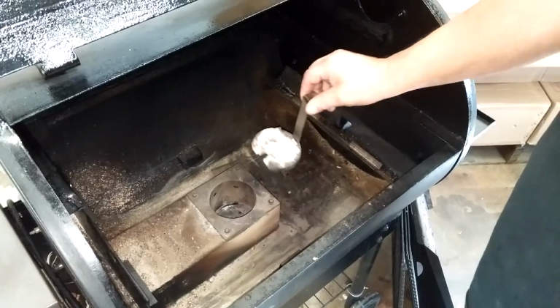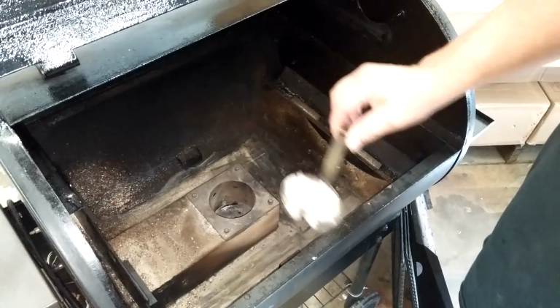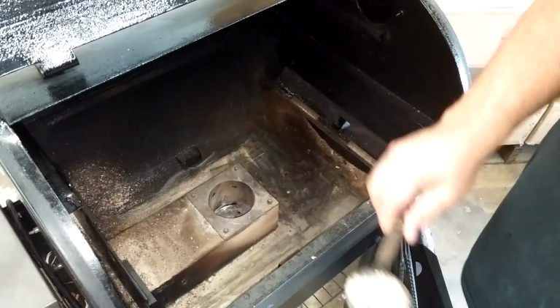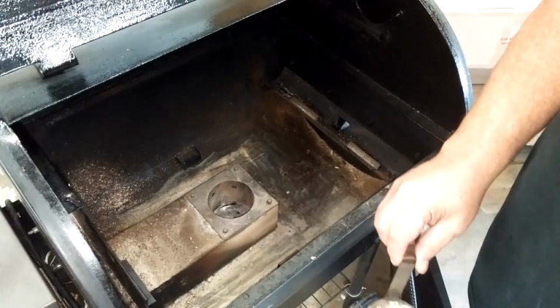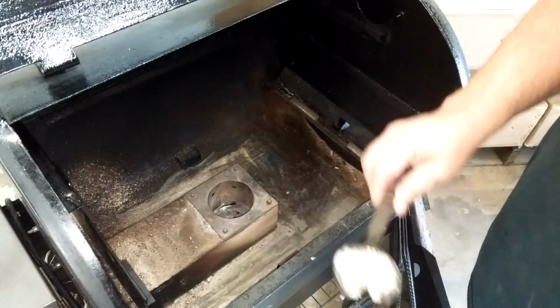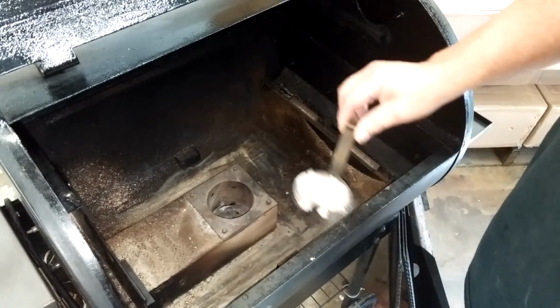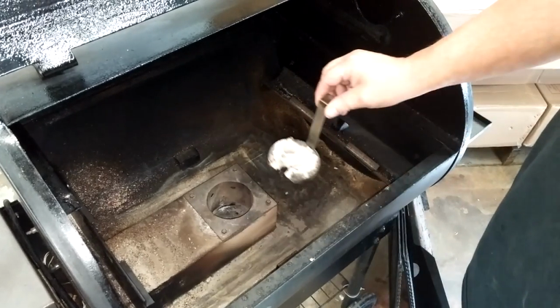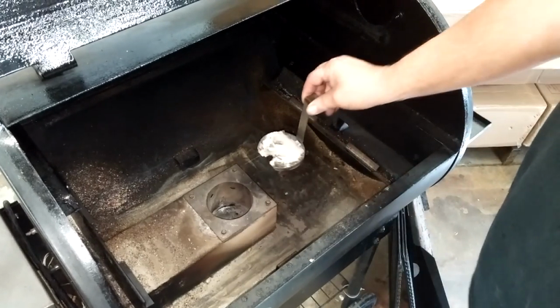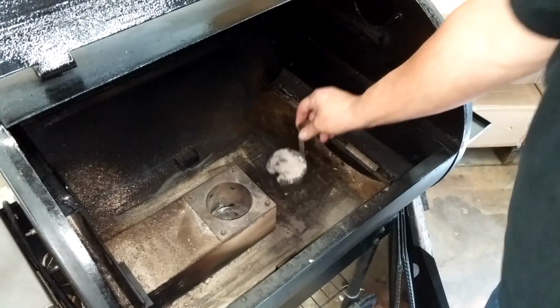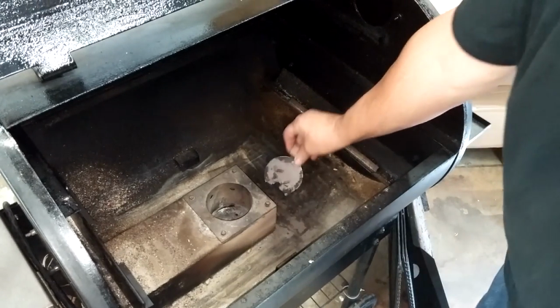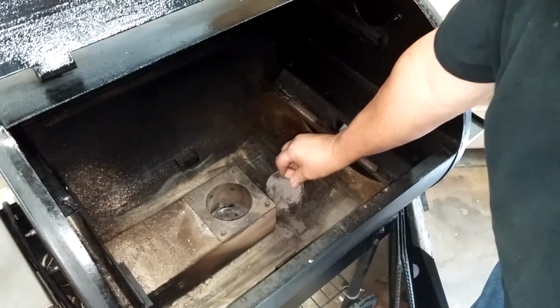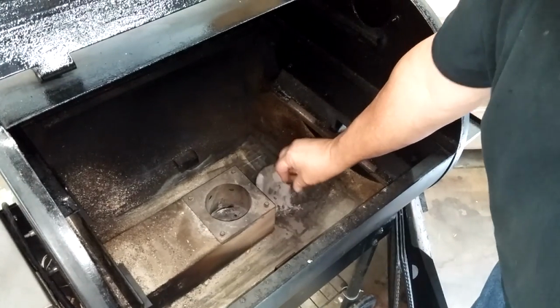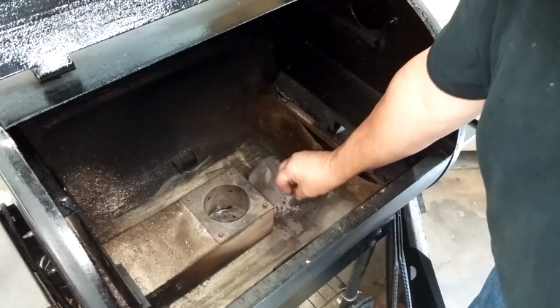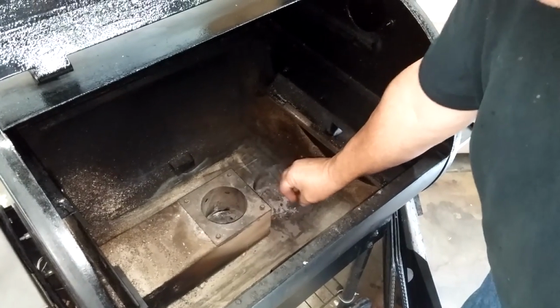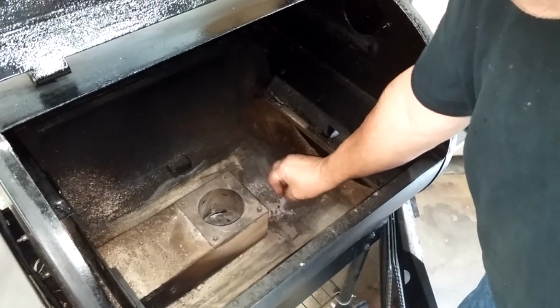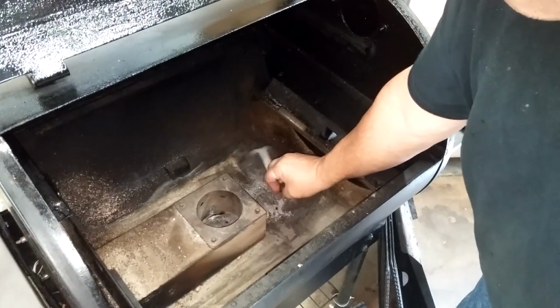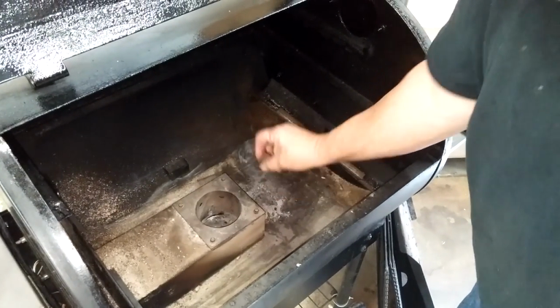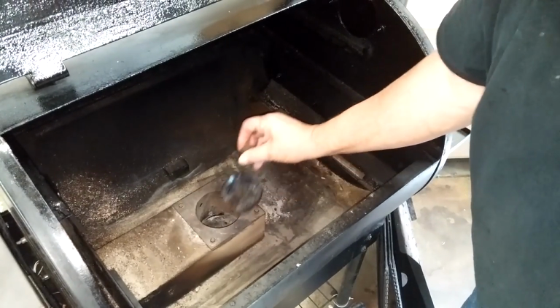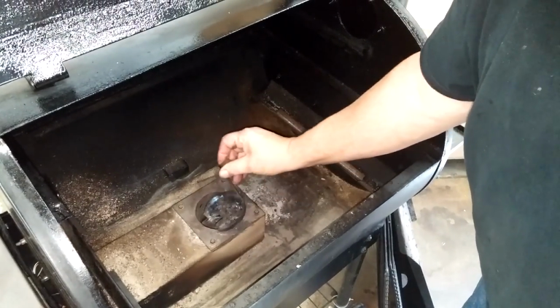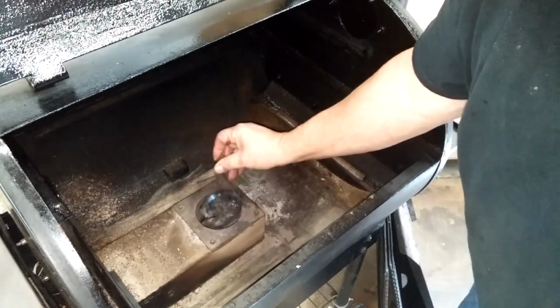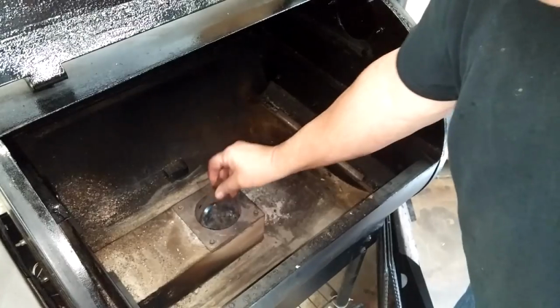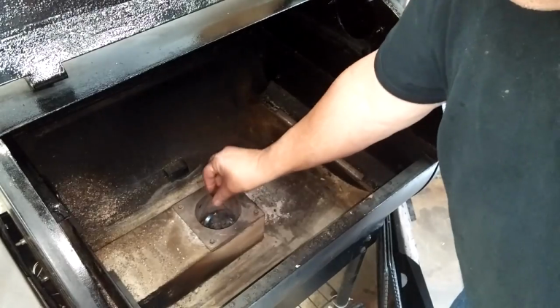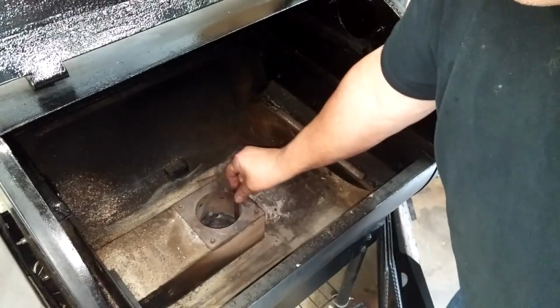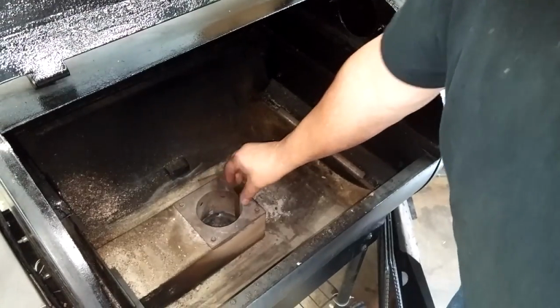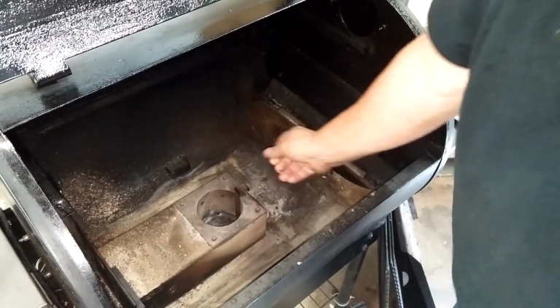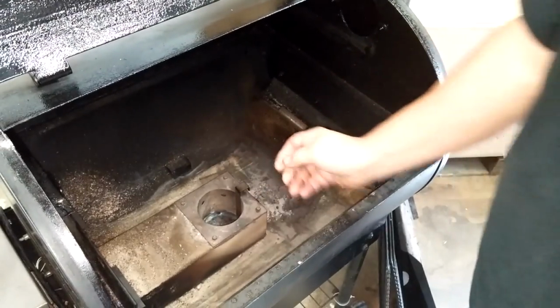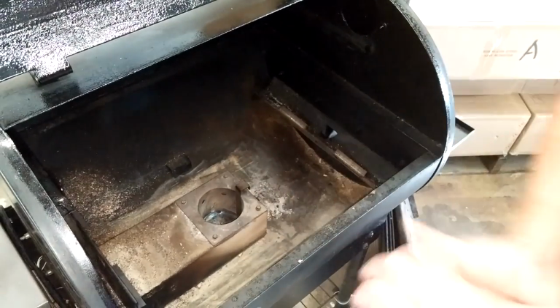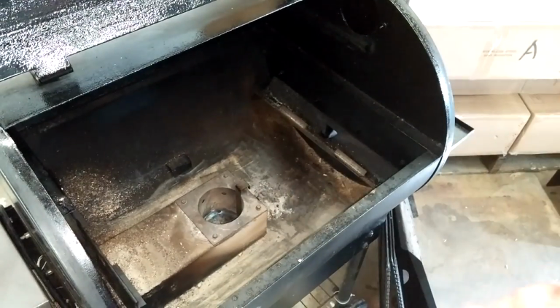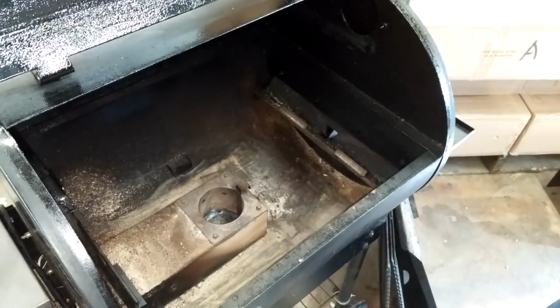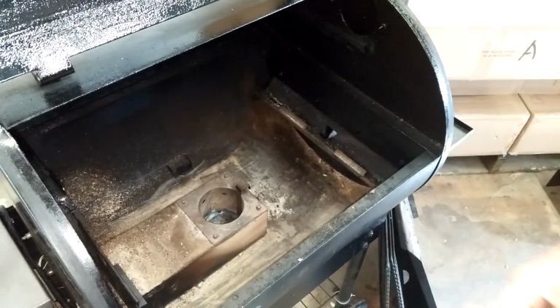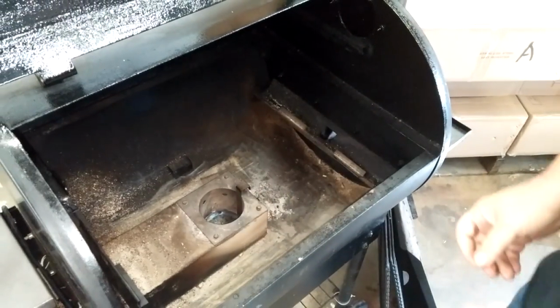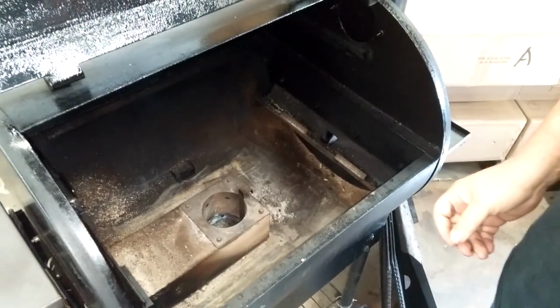You can either dump it in a bucket, or I just put it back in here and away you go. You're set for your next cook.